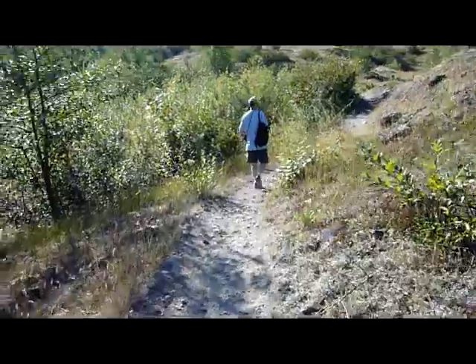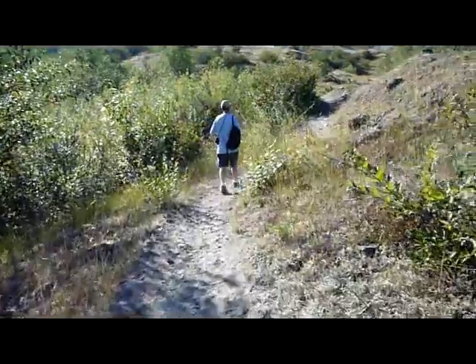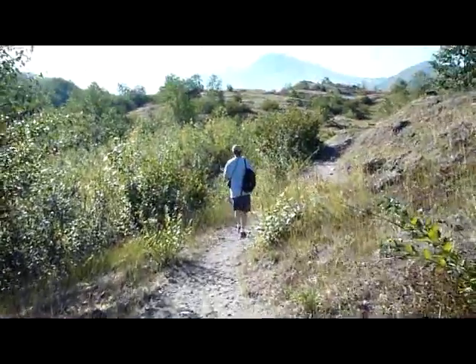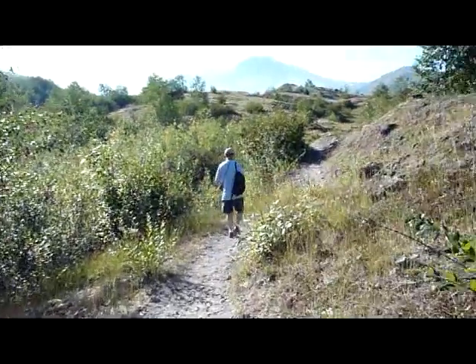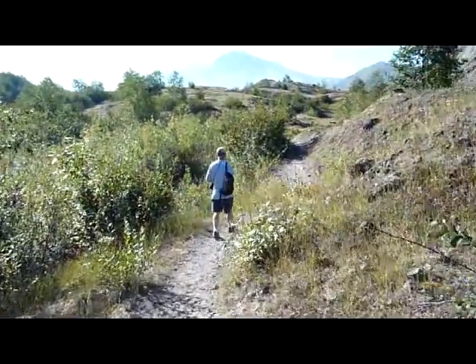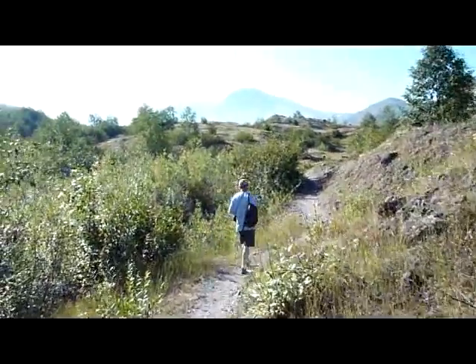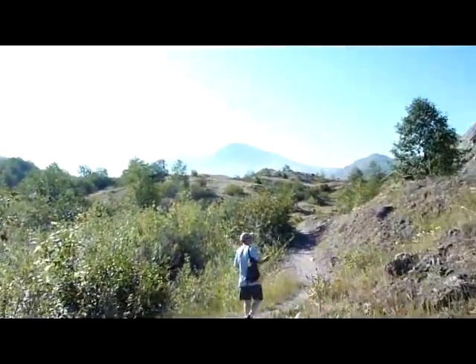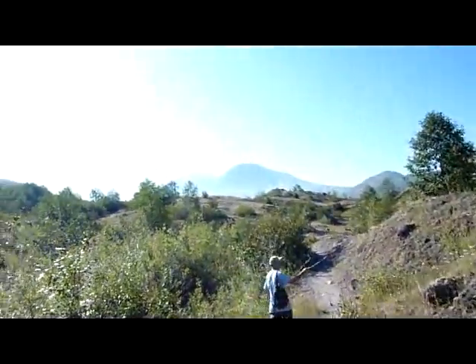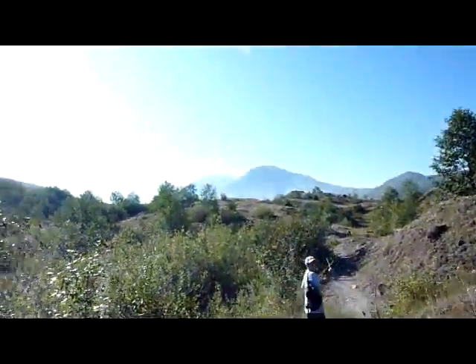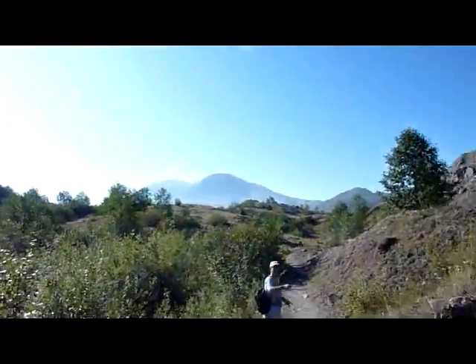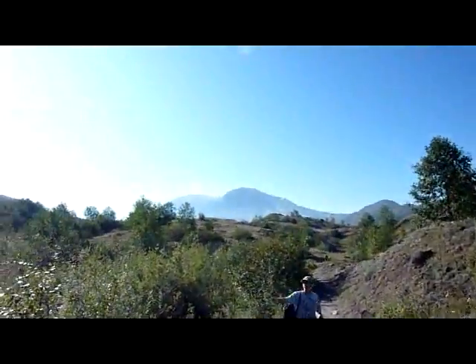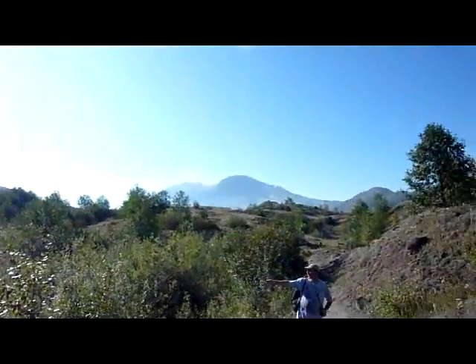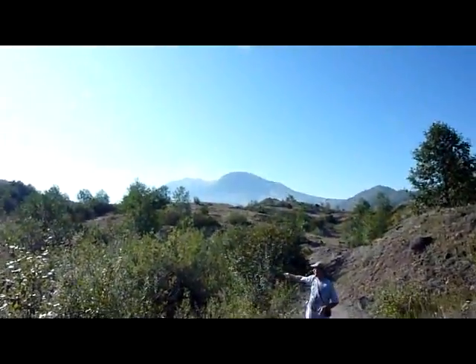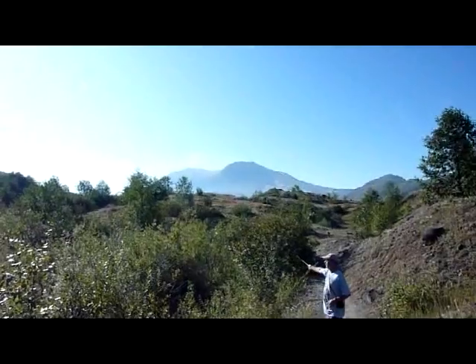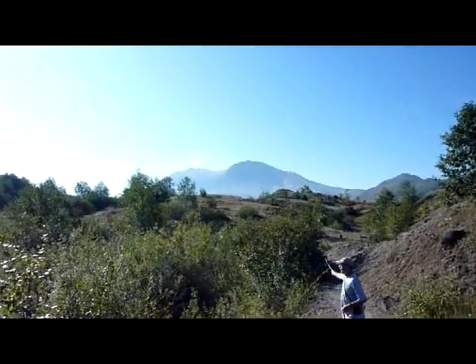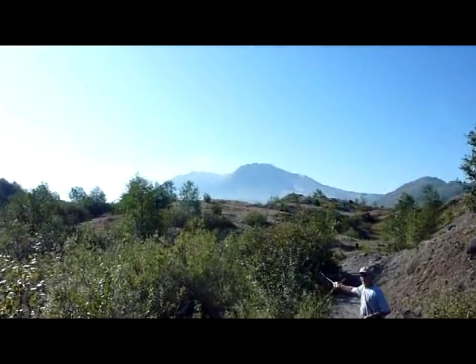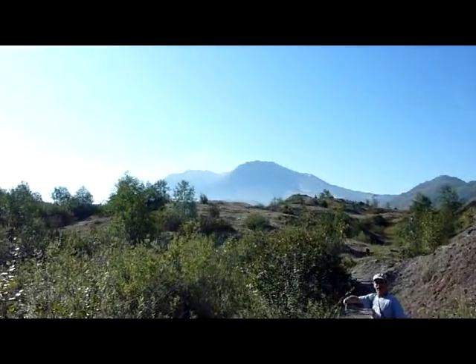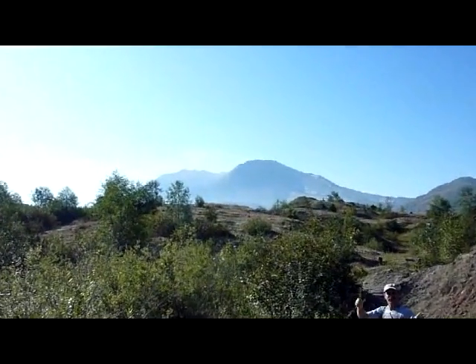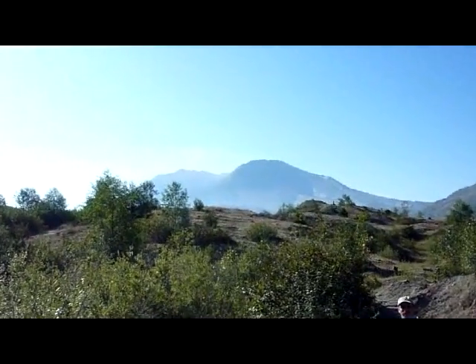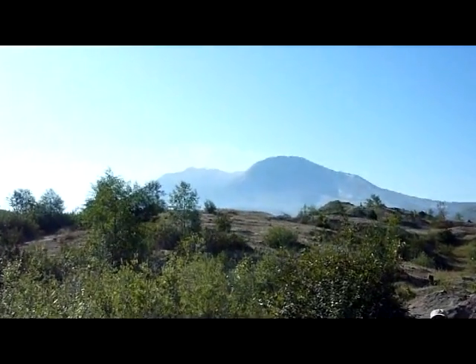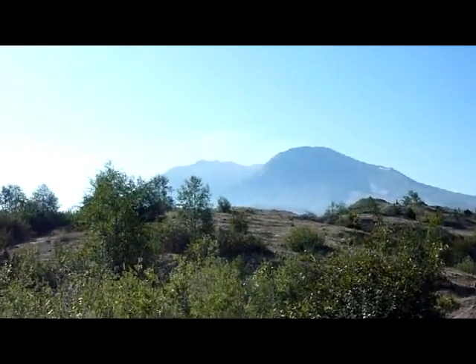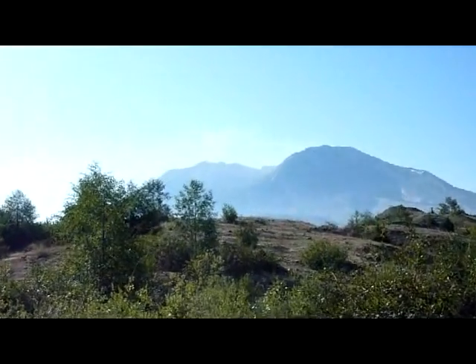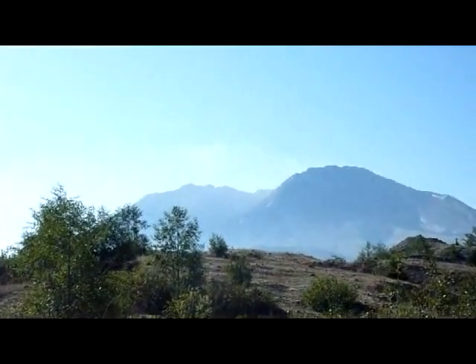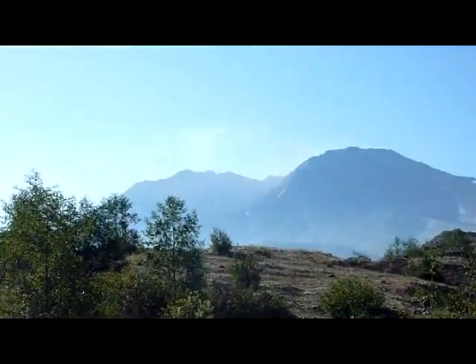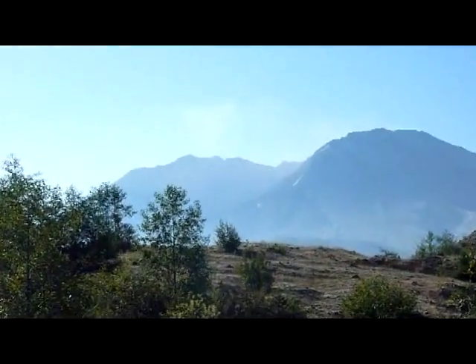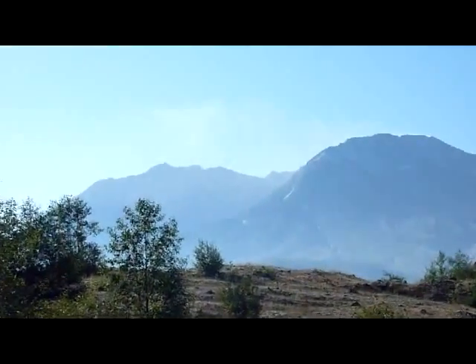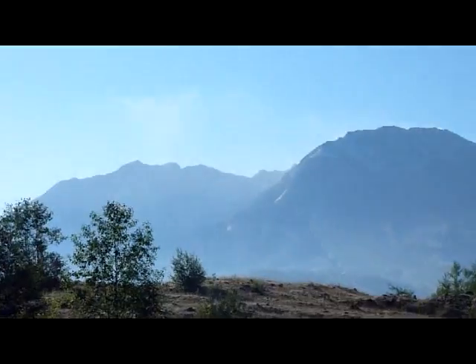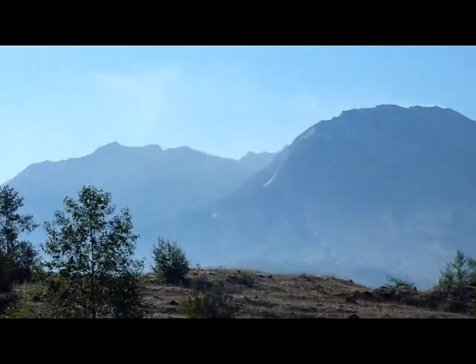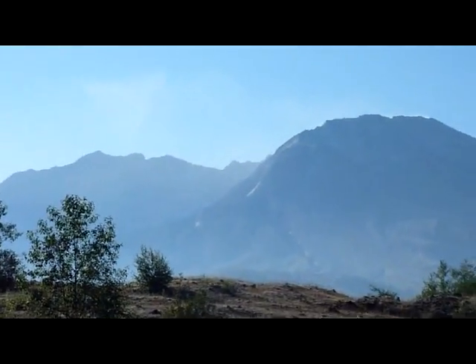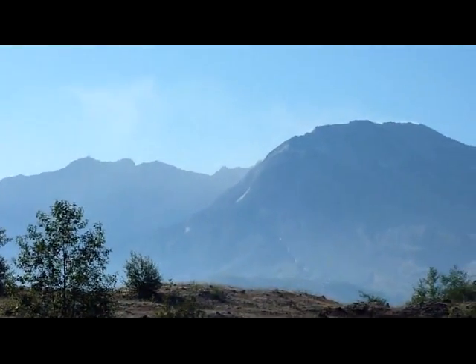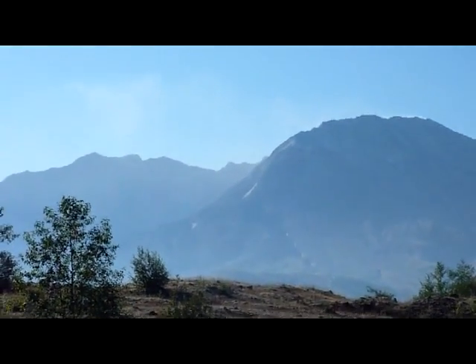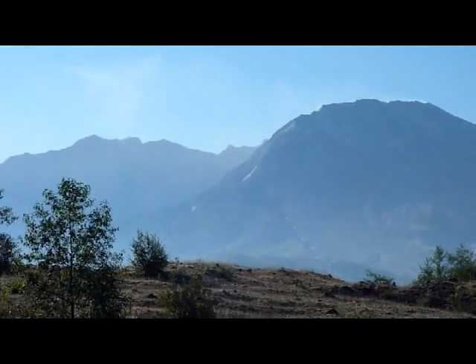We're walking the Hummocks Trail. There is a mountain created by the glacier. St. Helens right there, right in our view as we go the trail.